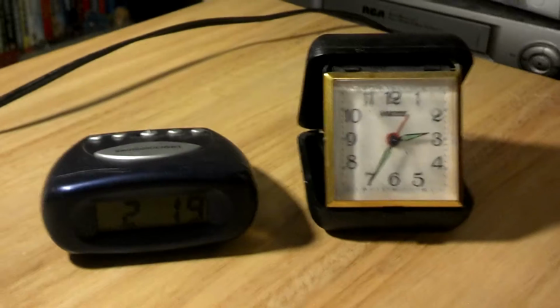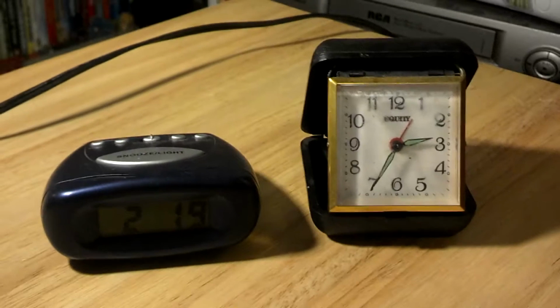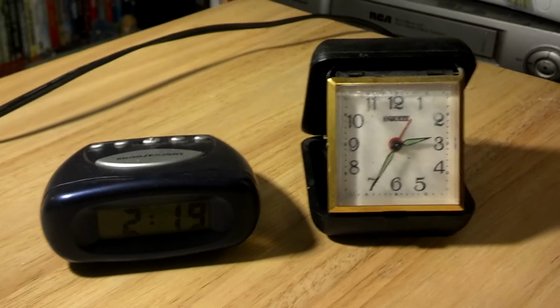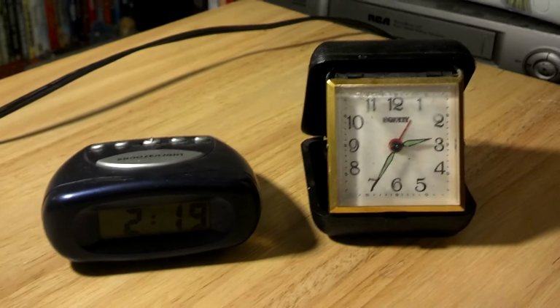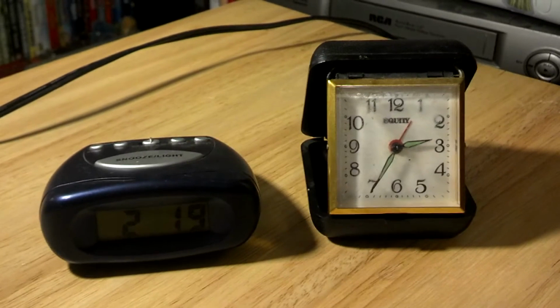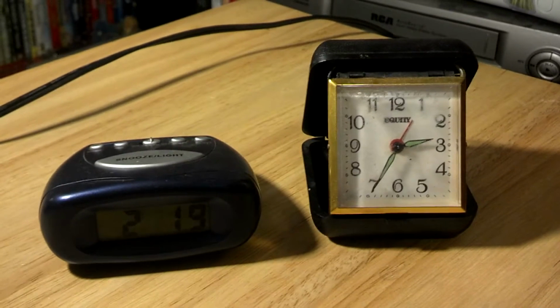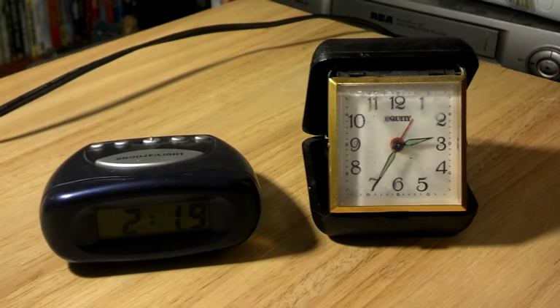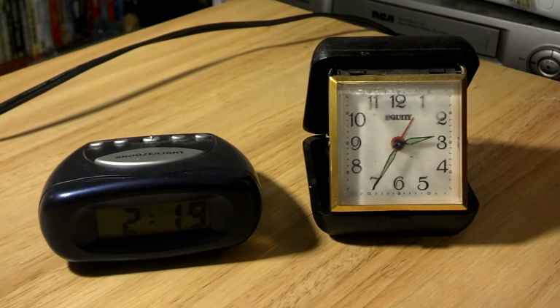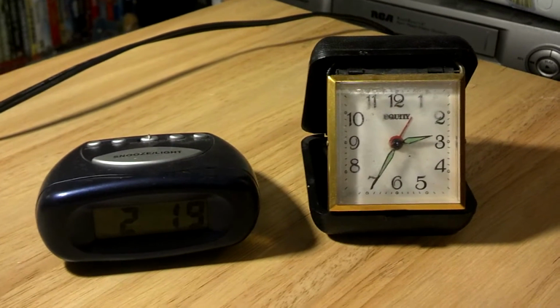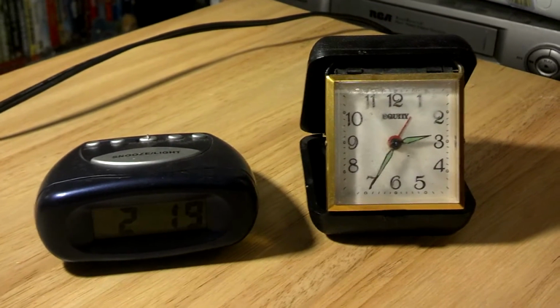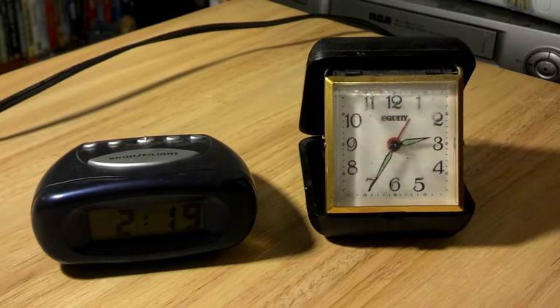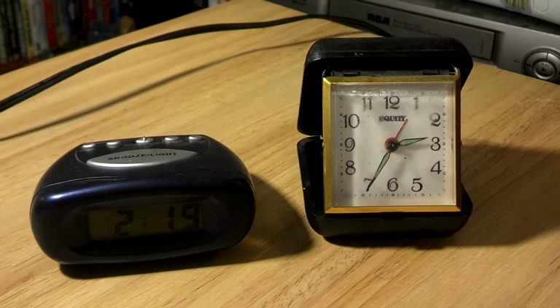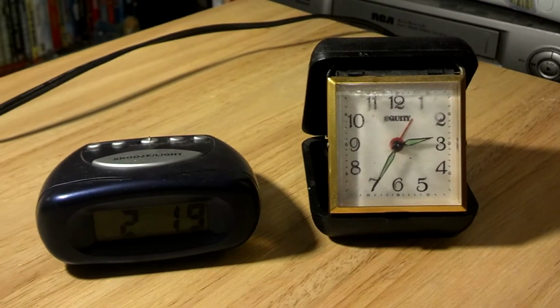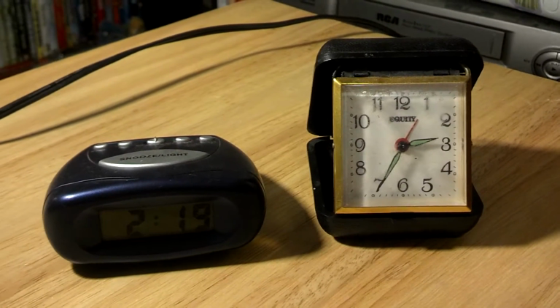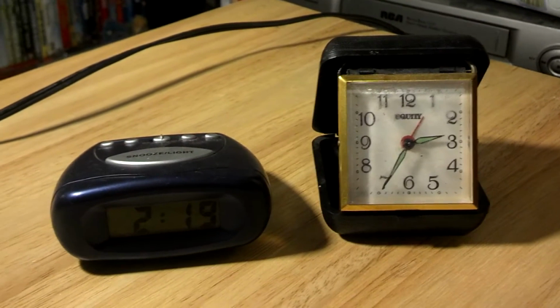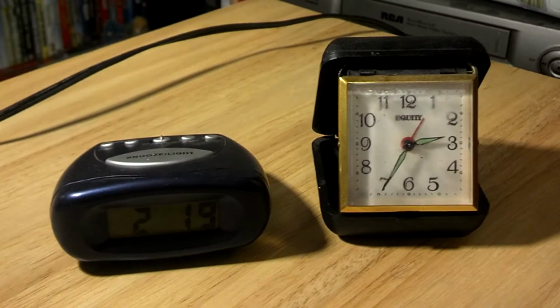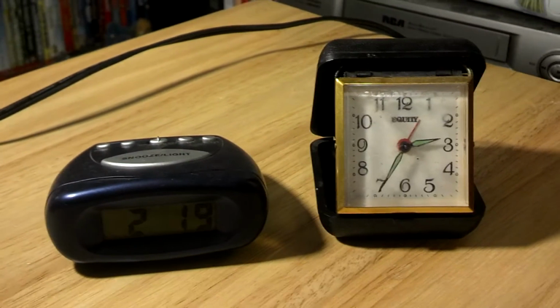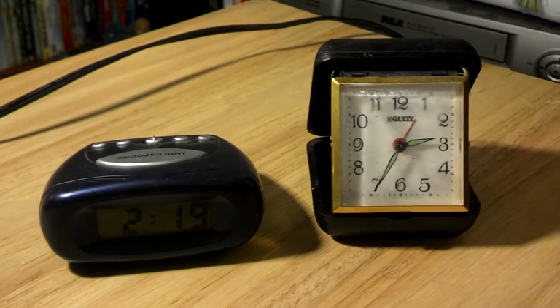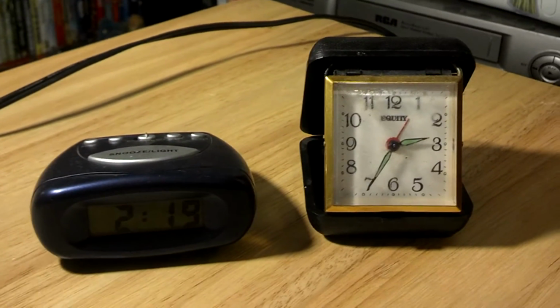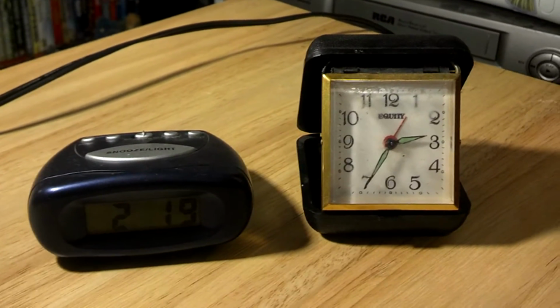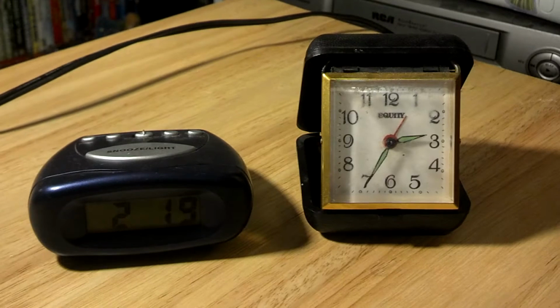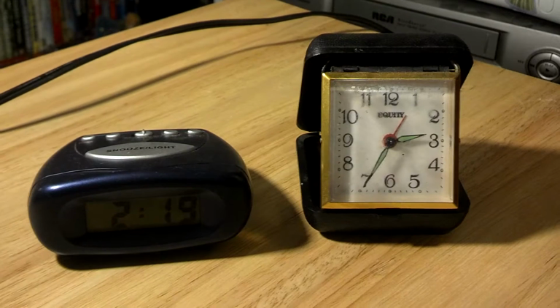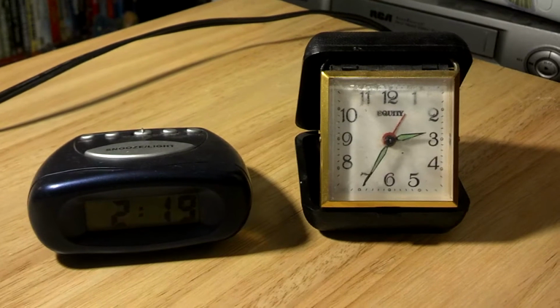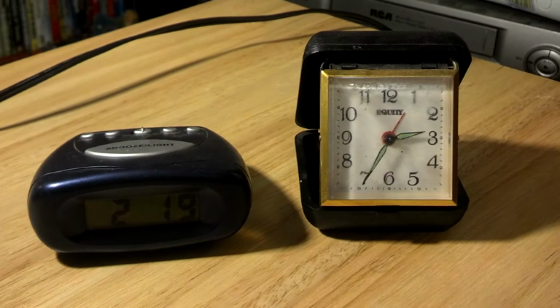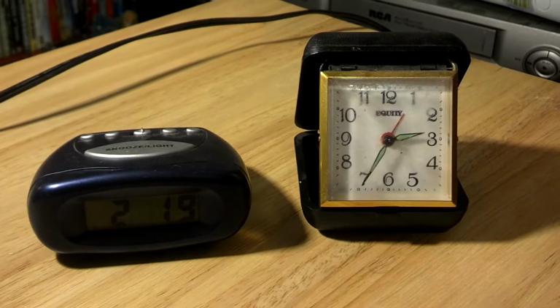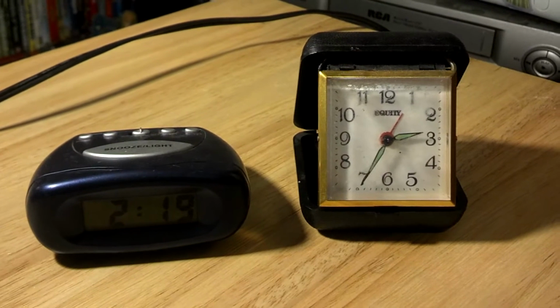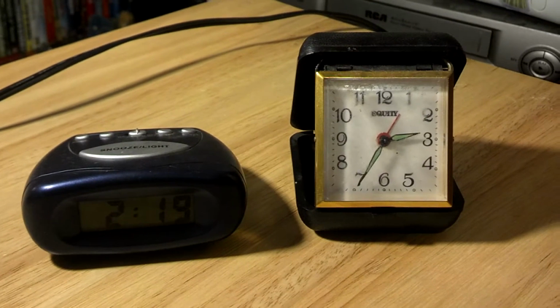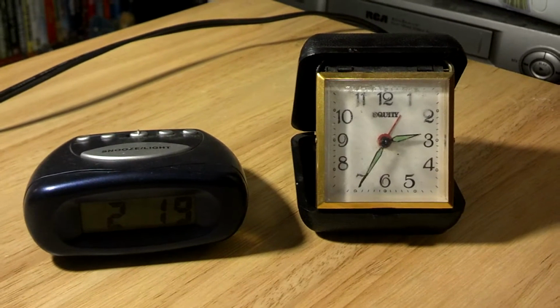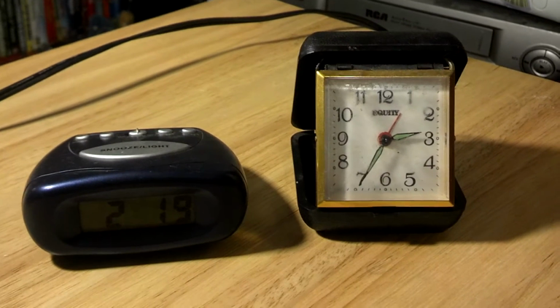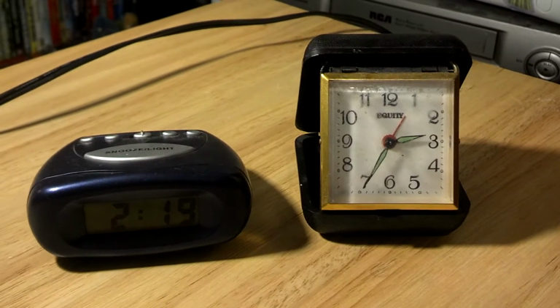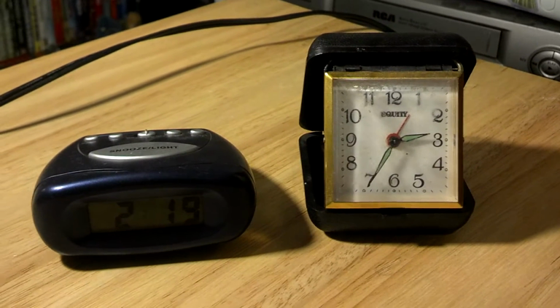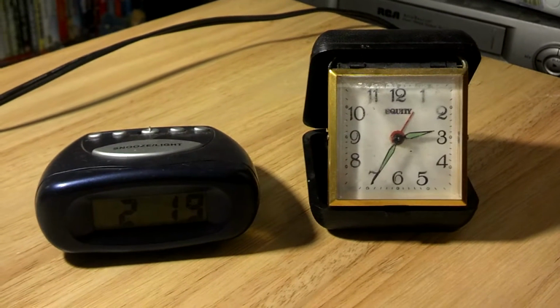All right, let's see if this stupid thing works this time. Anyway, here we have two travel-type clocks, I guess.